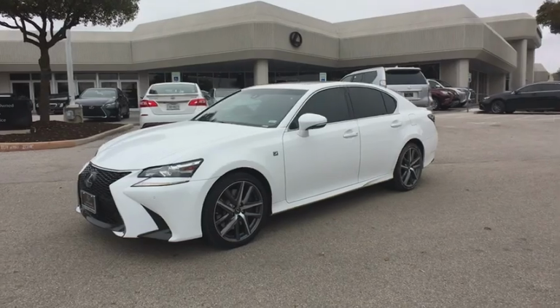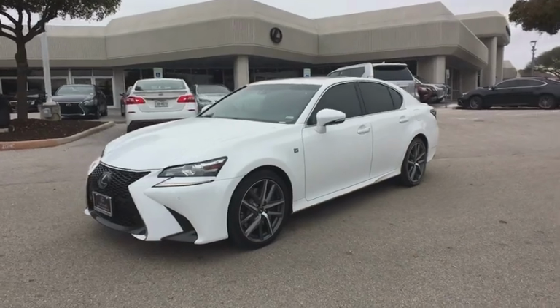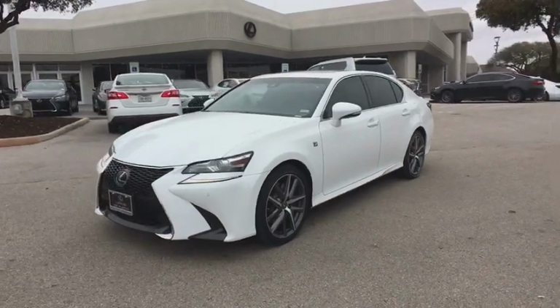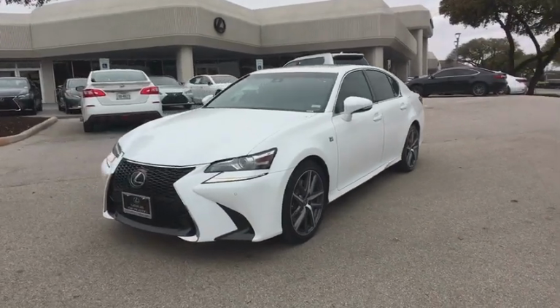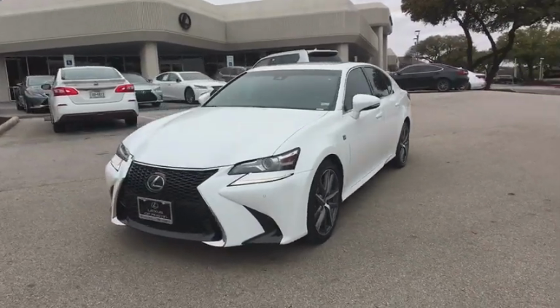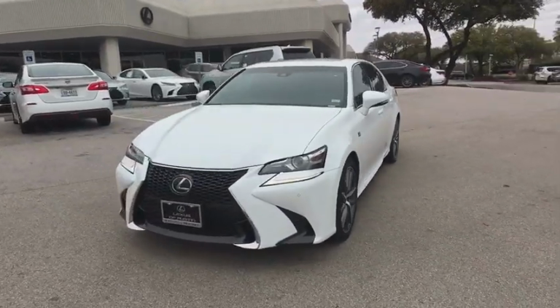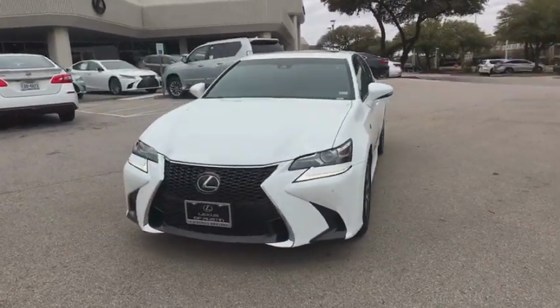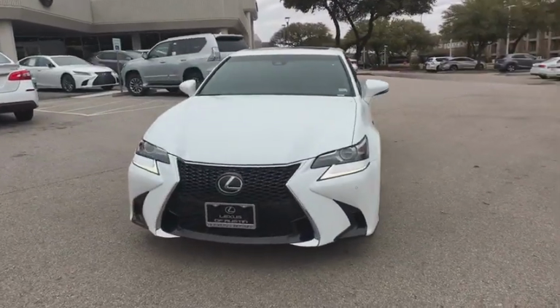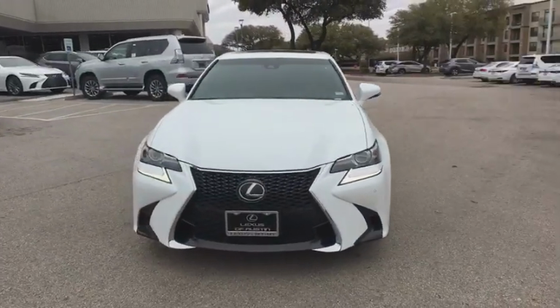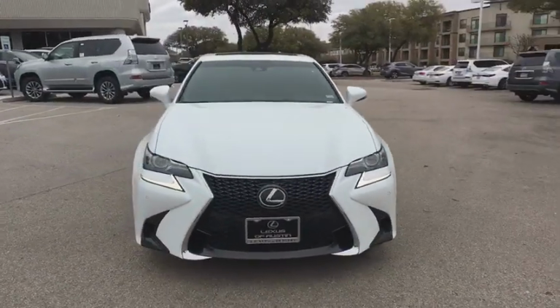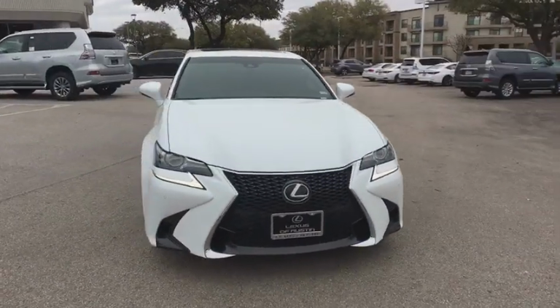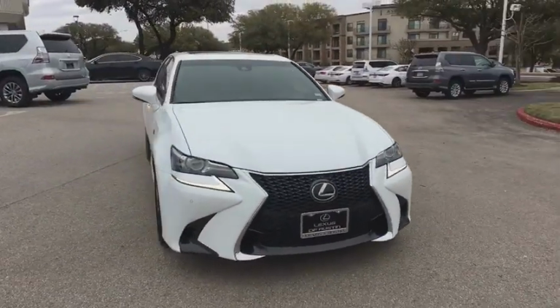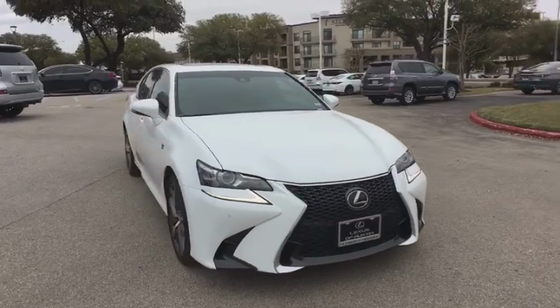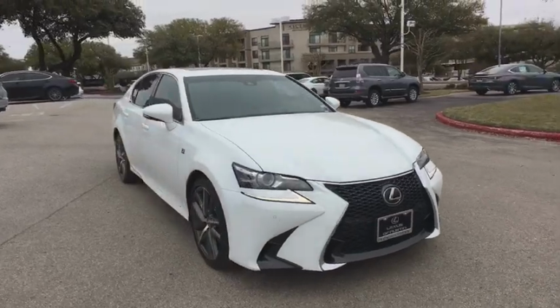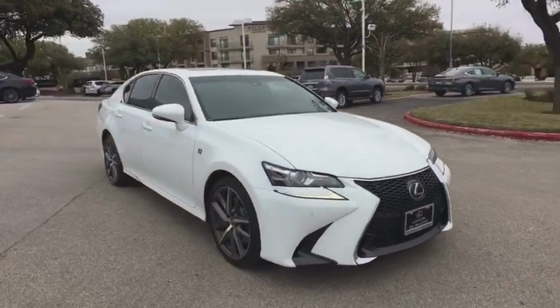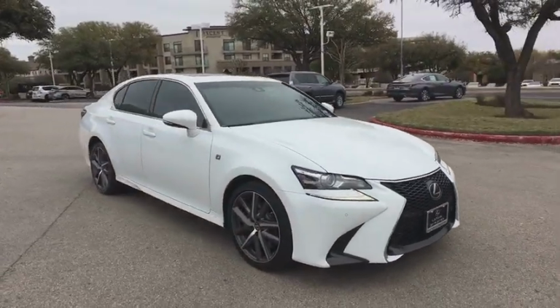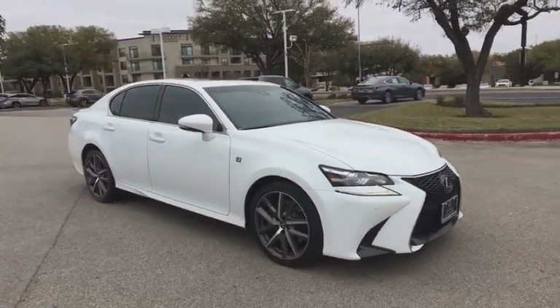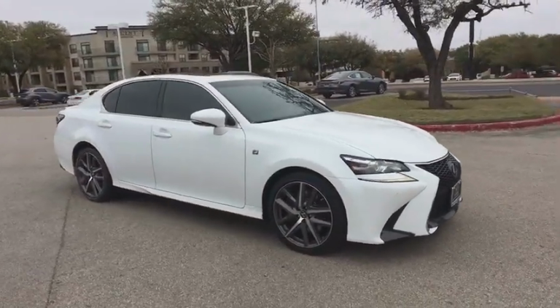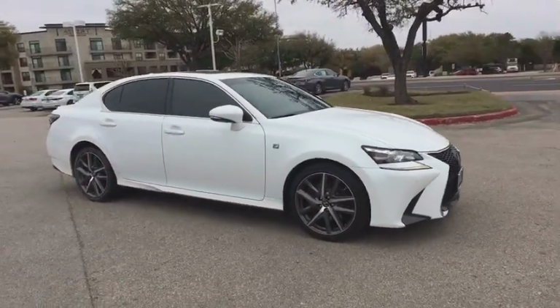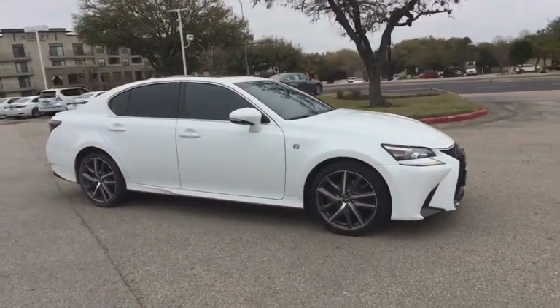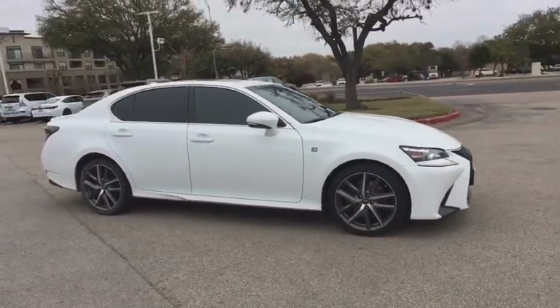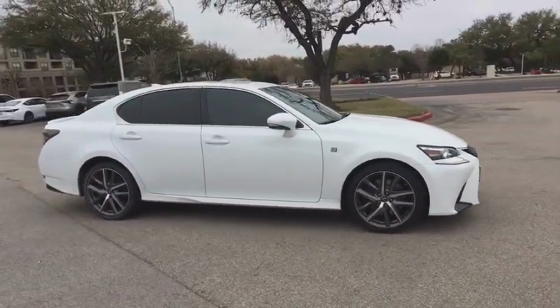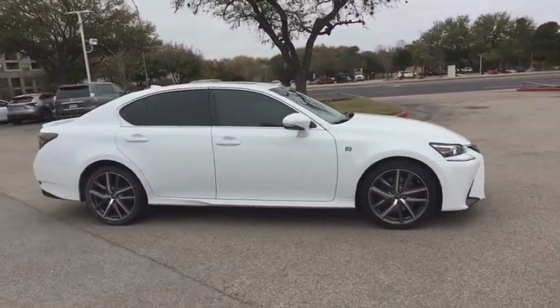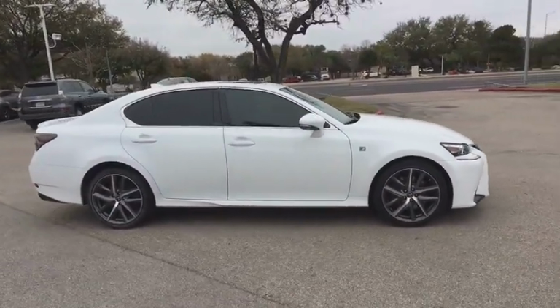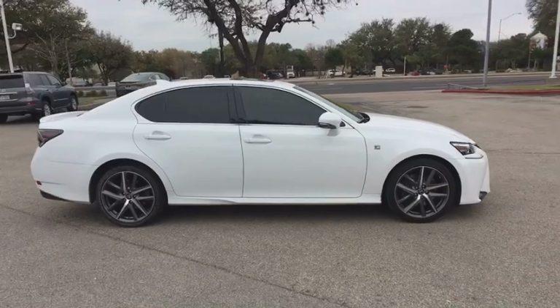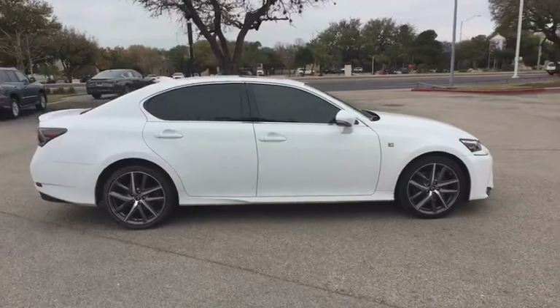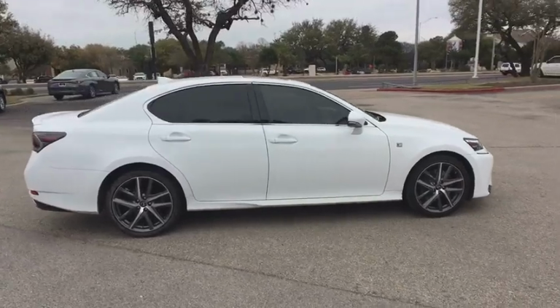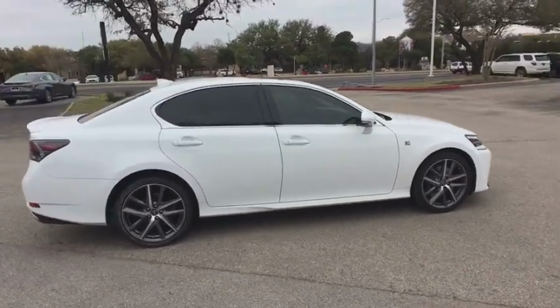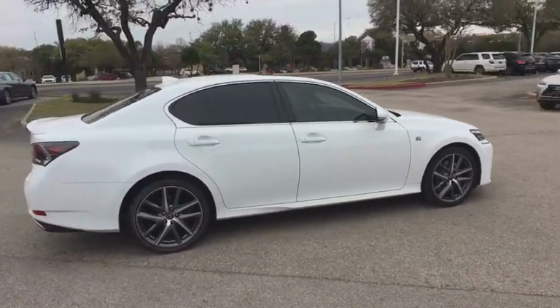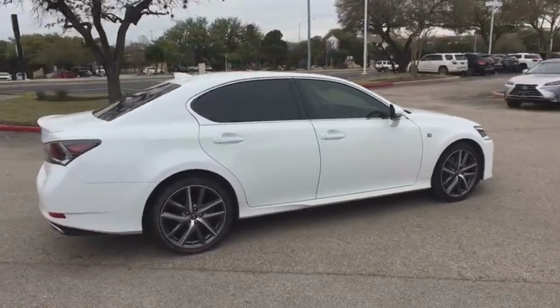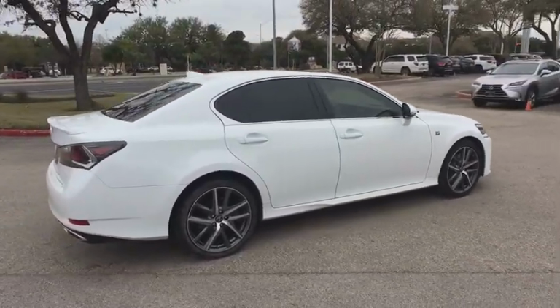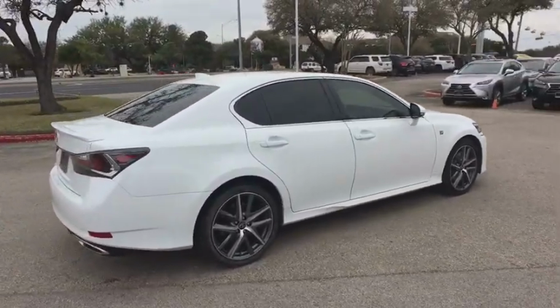The 2017 Lexus GS. Looking to create the ultimate sports sedan in both price and performance, Lexus came up with a truly exceptional car. This is one model that can hang with the best Europe has to offer.